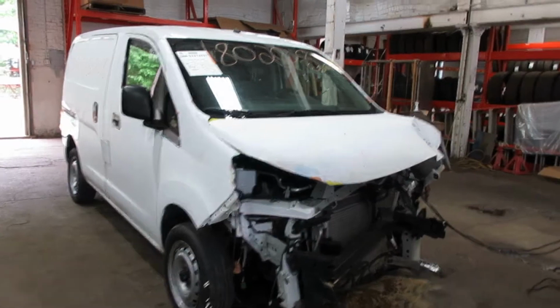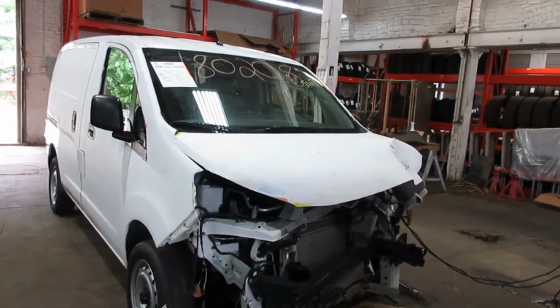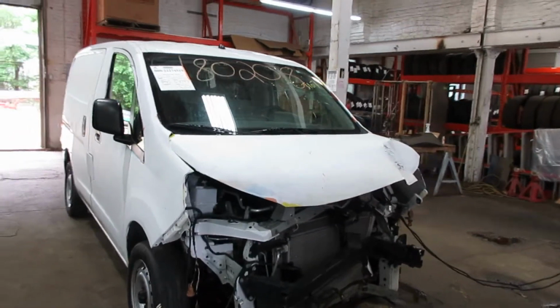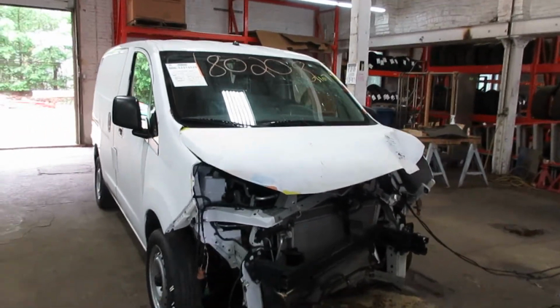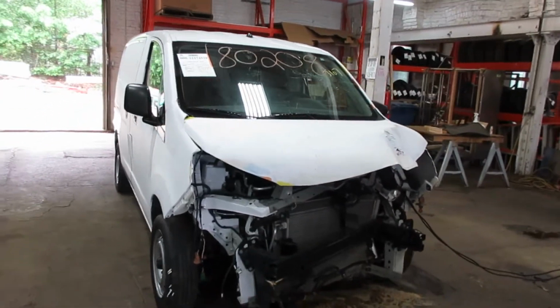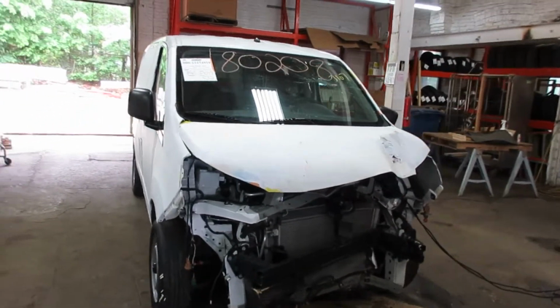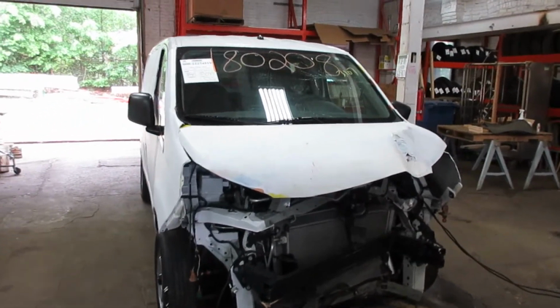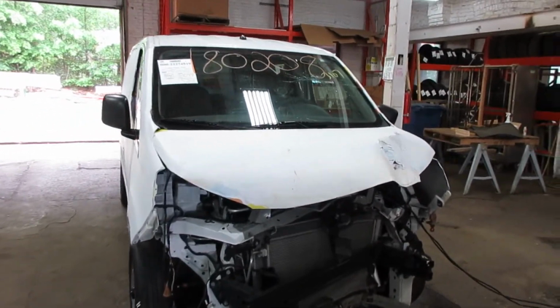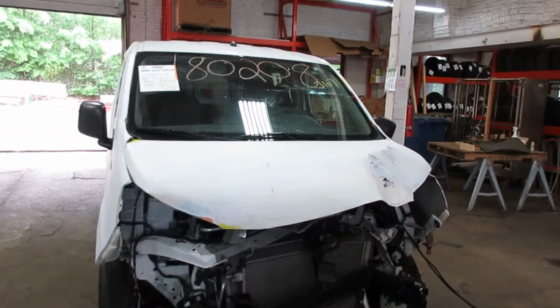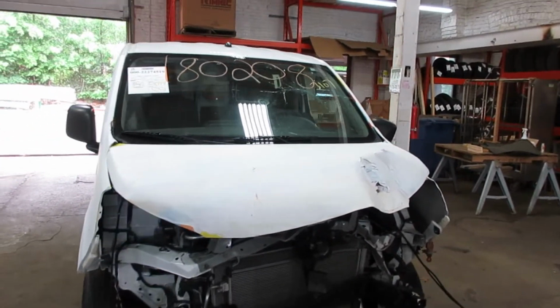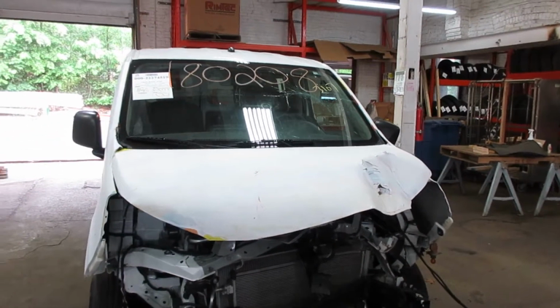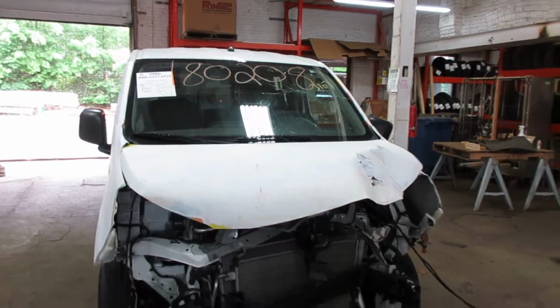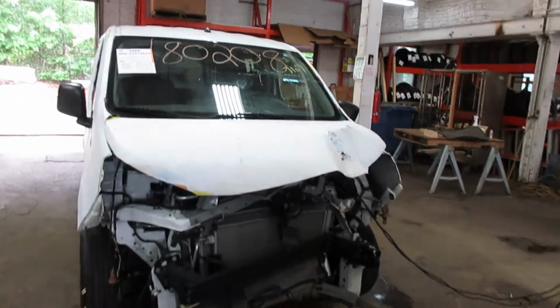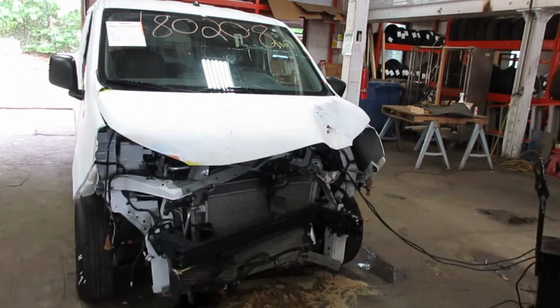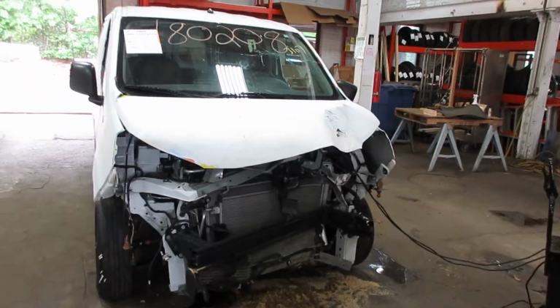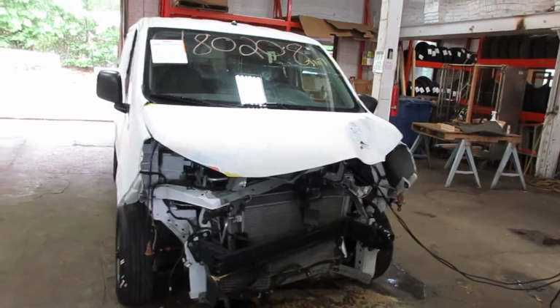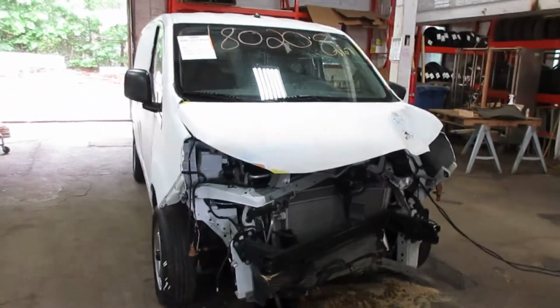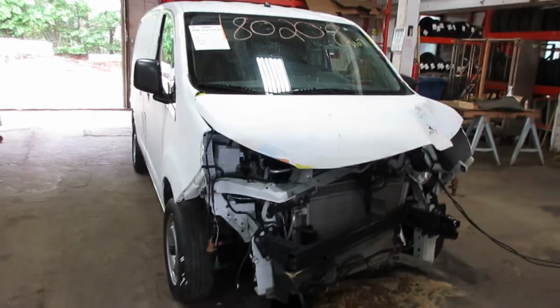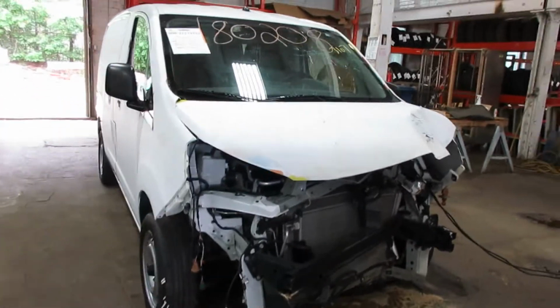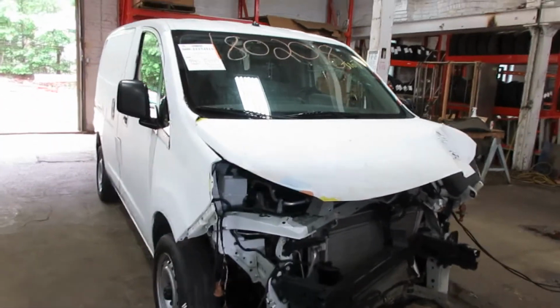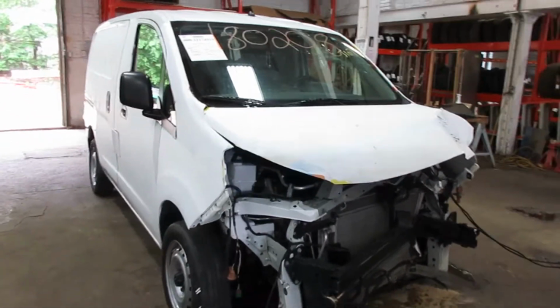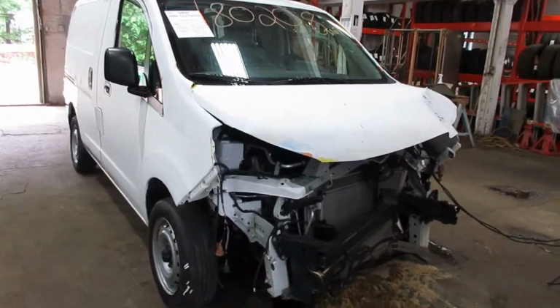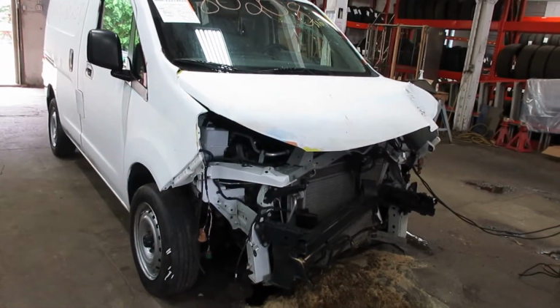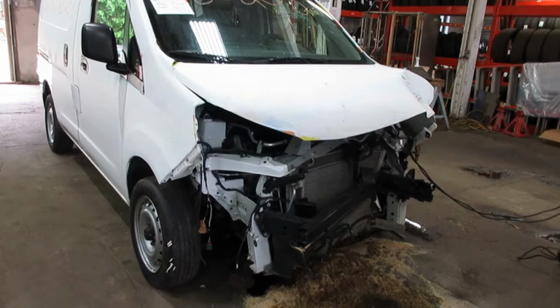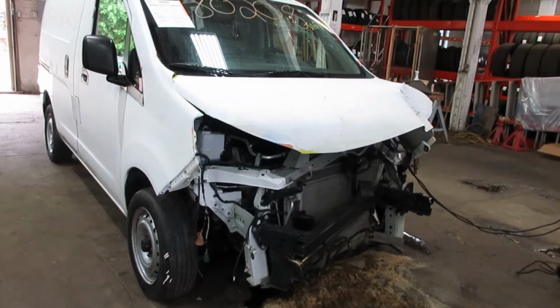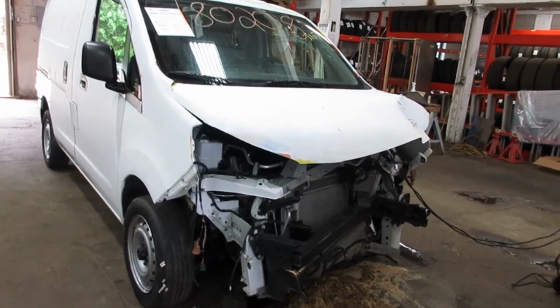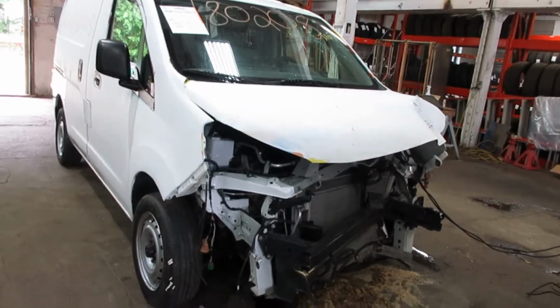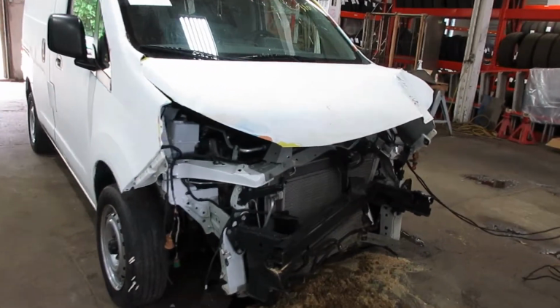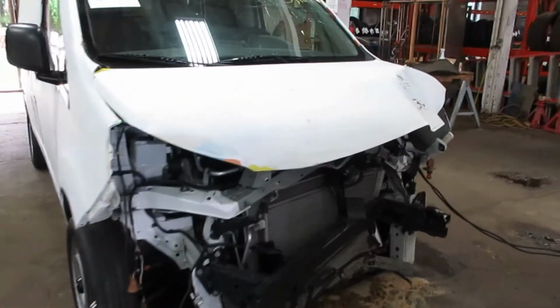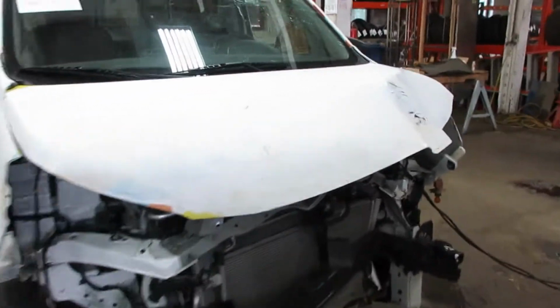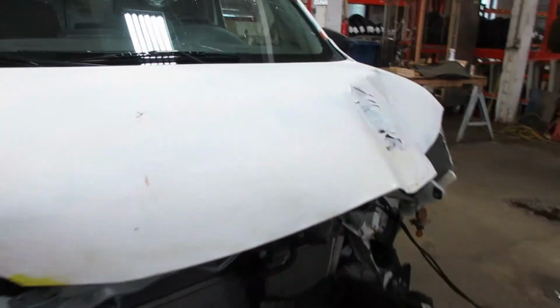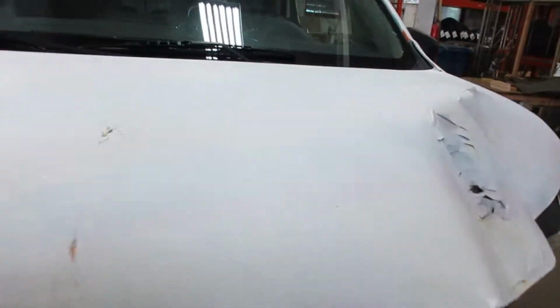Hello and welcome to Tom's Foreign Auto Parts. Here we have stock number 180208. It is a 2015 Nissan NV200 SV with a 2.0 liter four-cylinder motor.